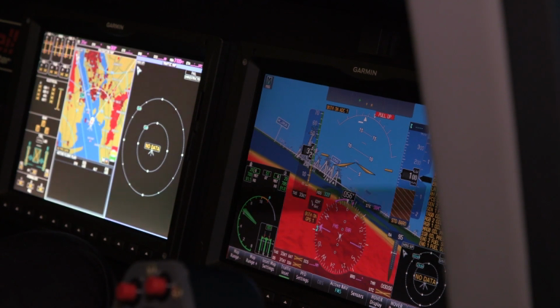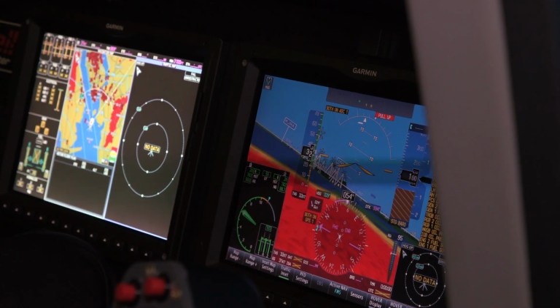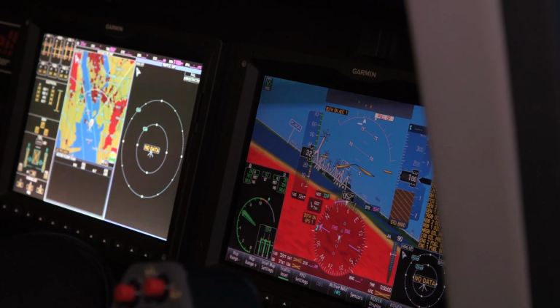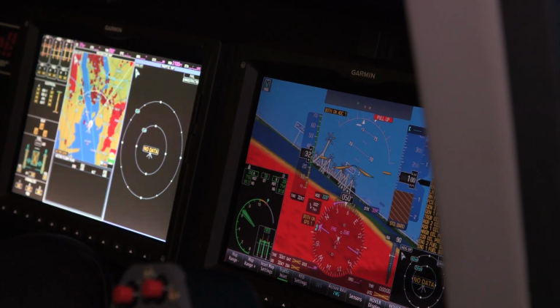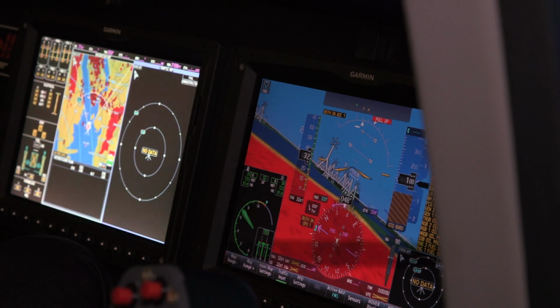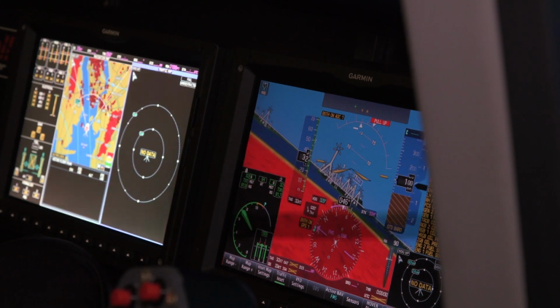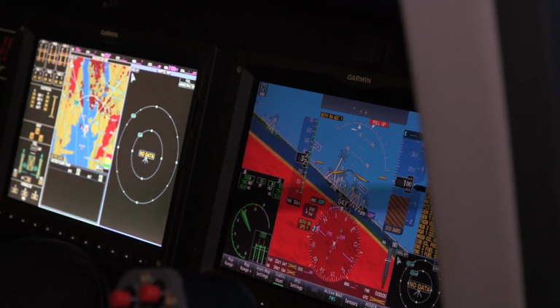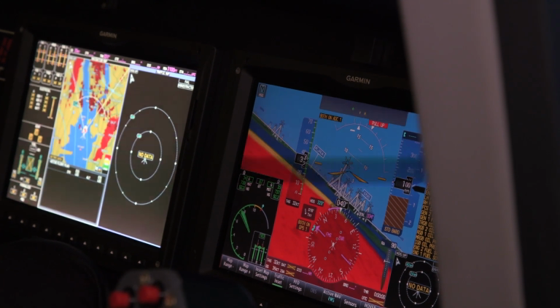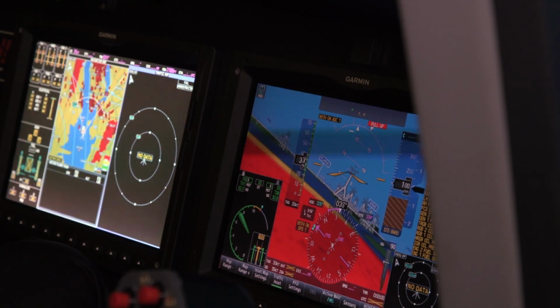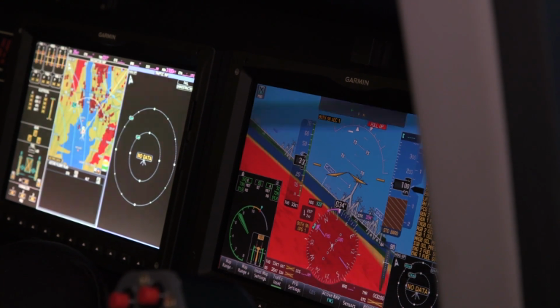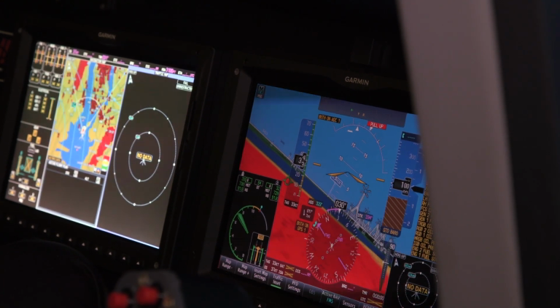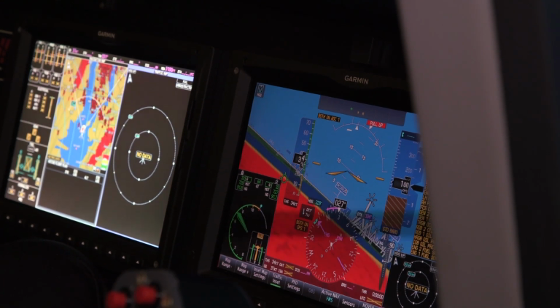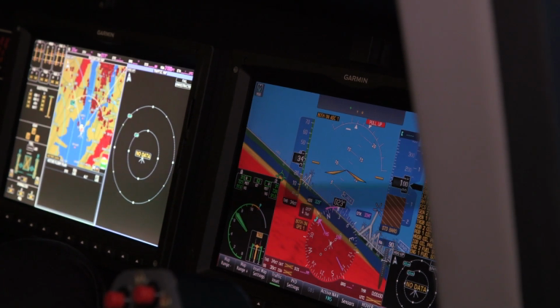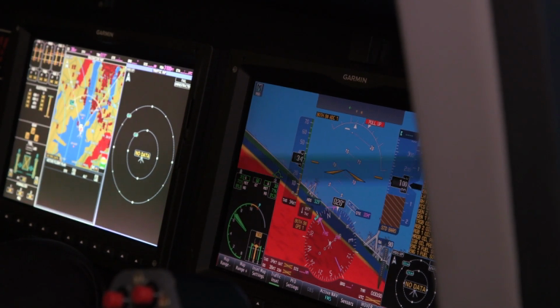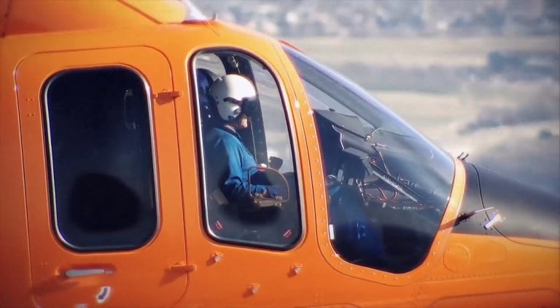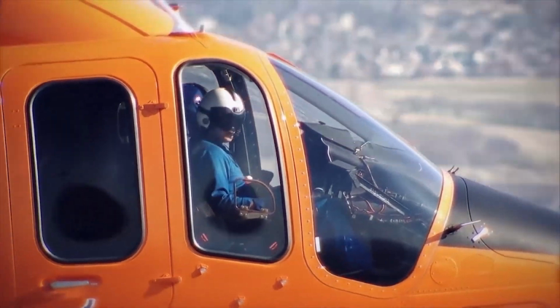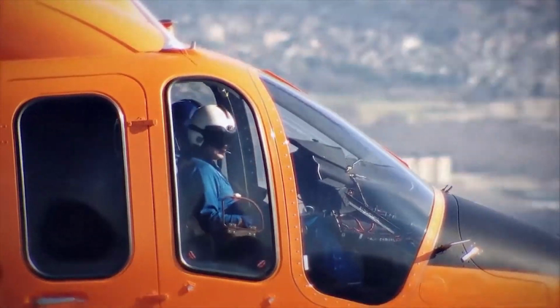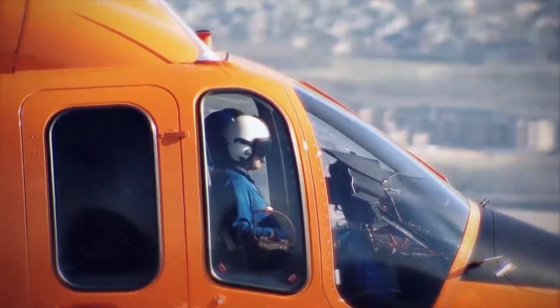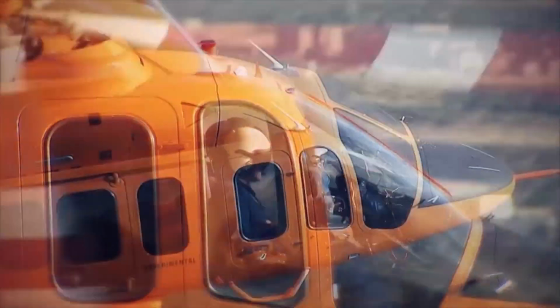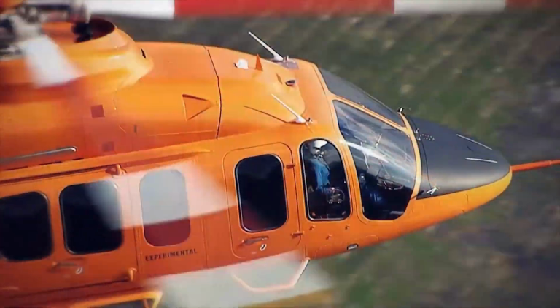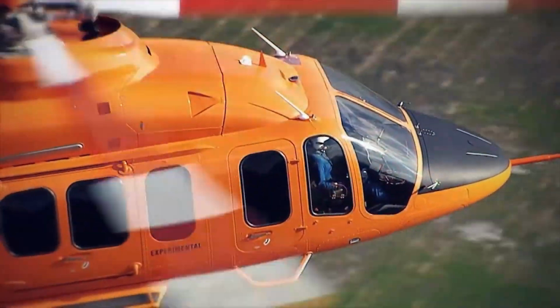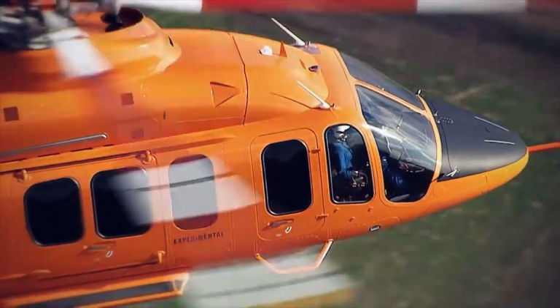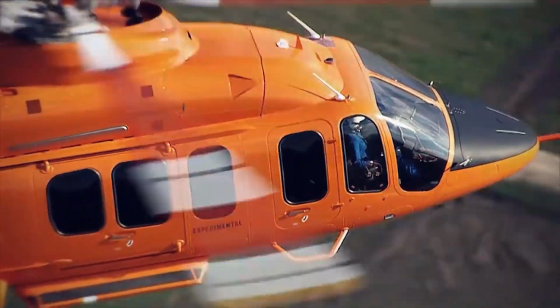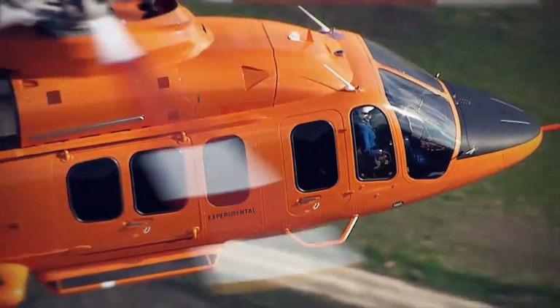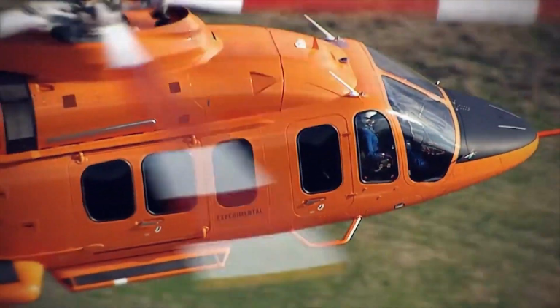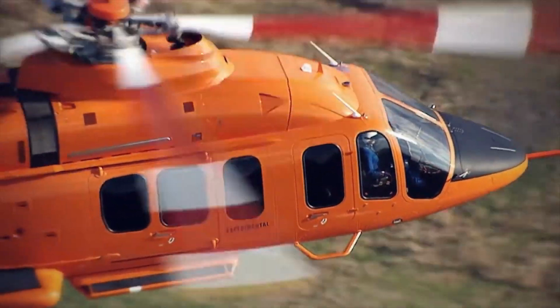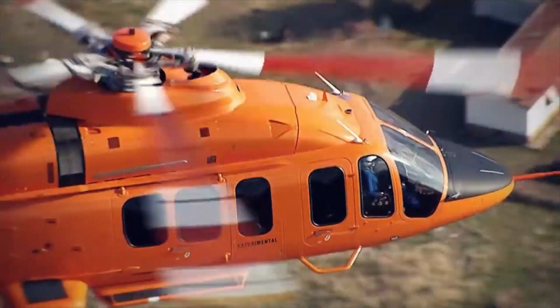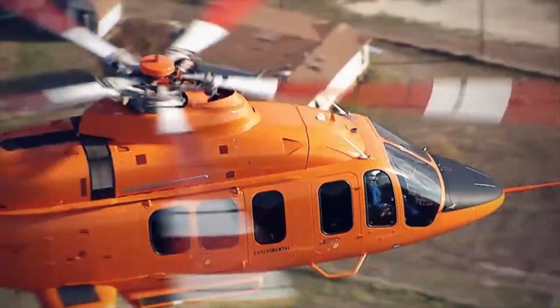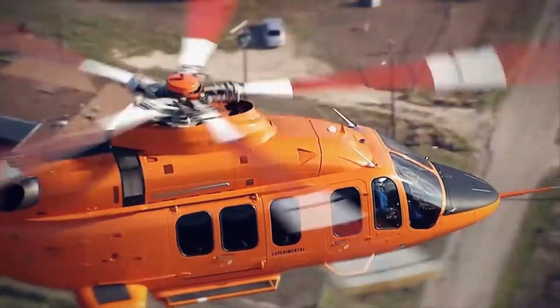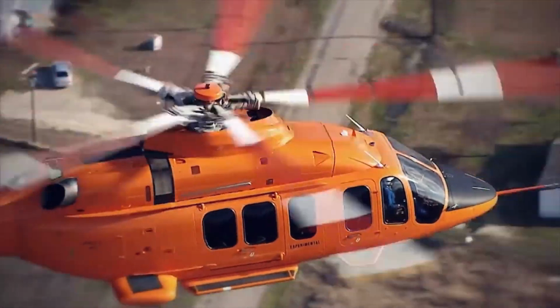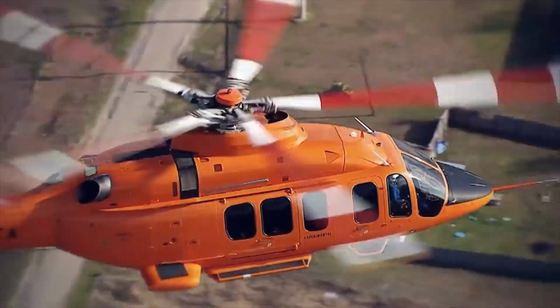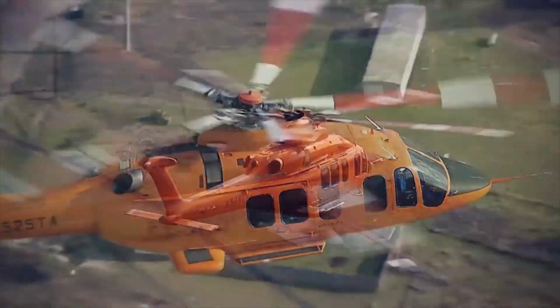Helicopter pilots generally have a high workload in the cockpit, and this is never more the case than when they are operating in stressful environments, such as the North Sea. Reducing this workload through the use of technologies such as fly-by-wire allows pilots to concentrate on truly safety-critical tasks.